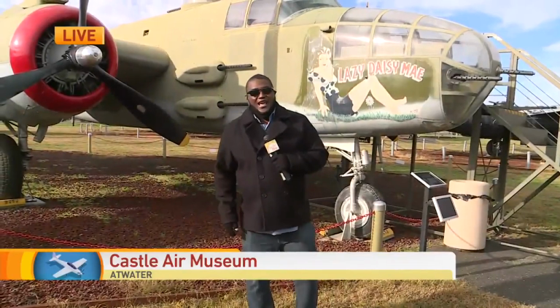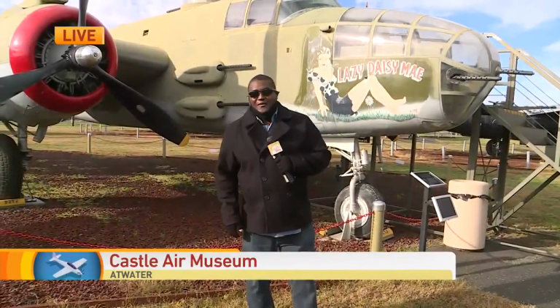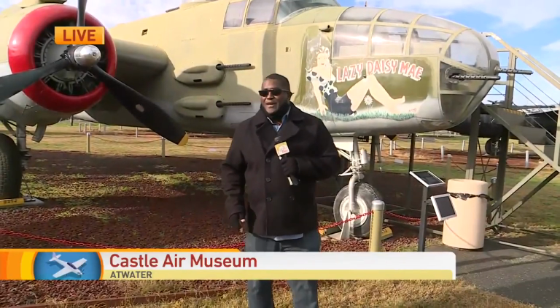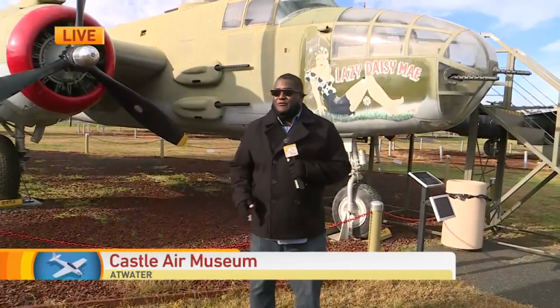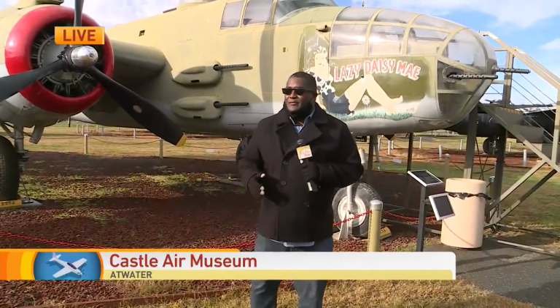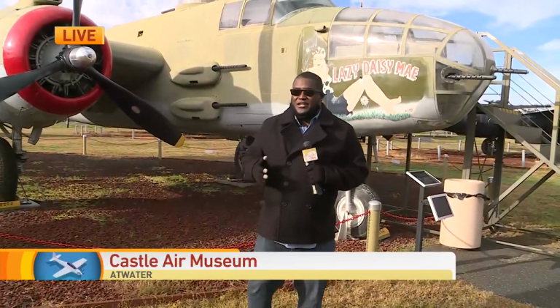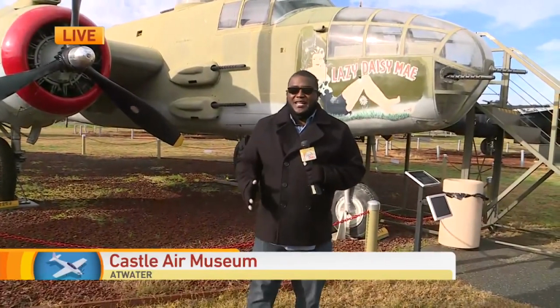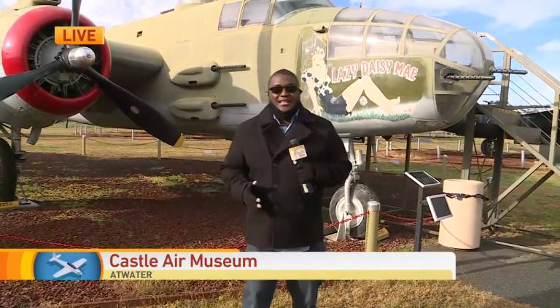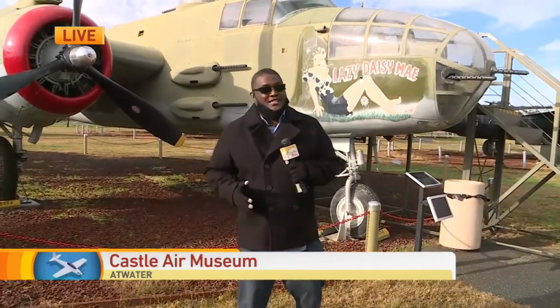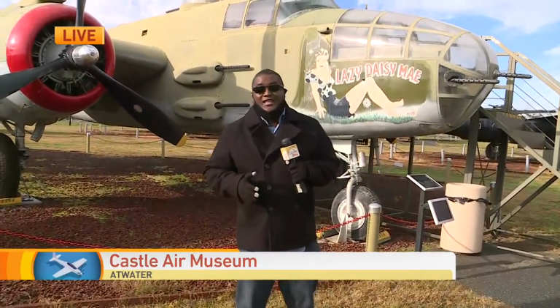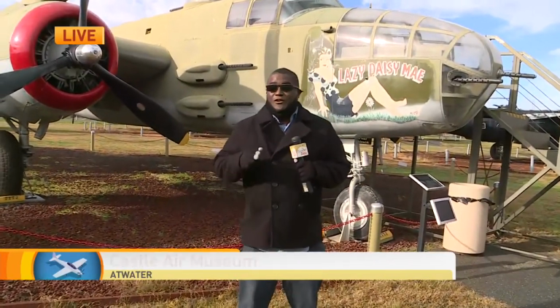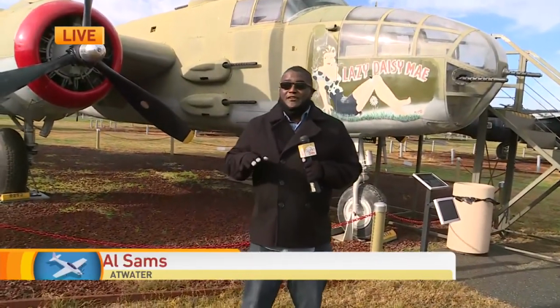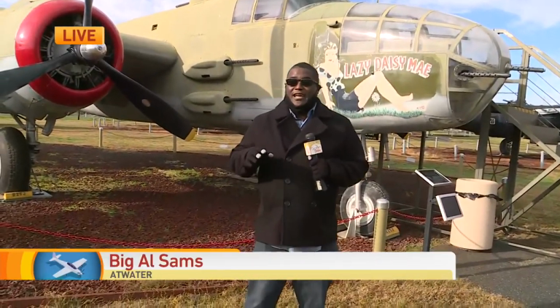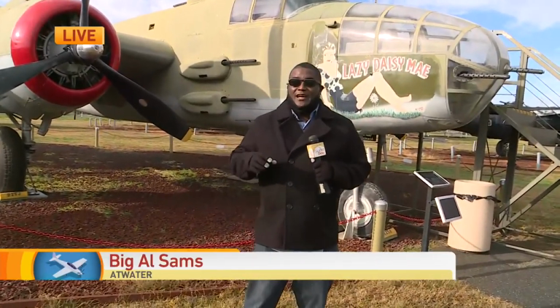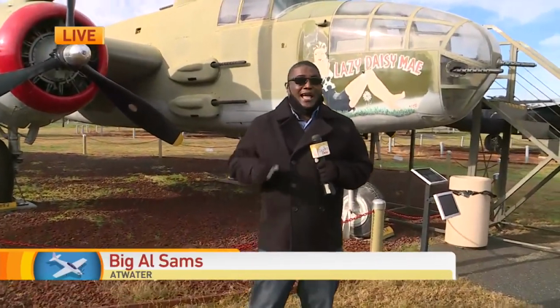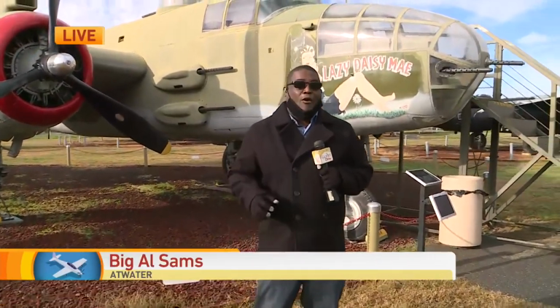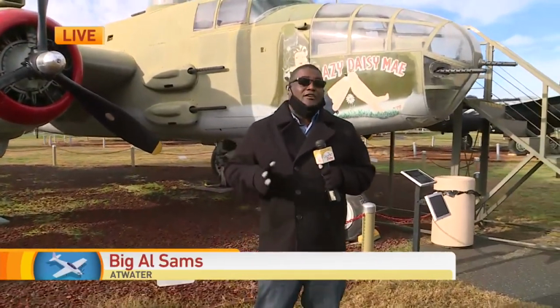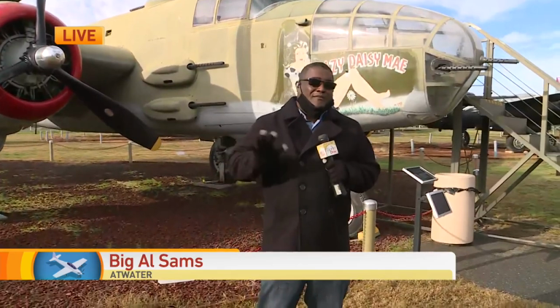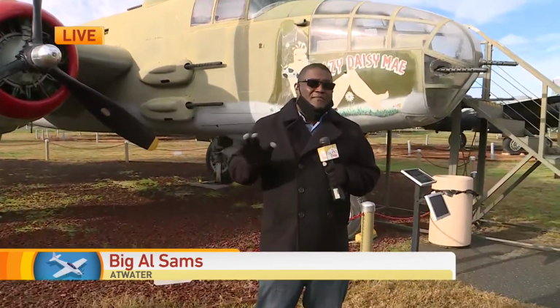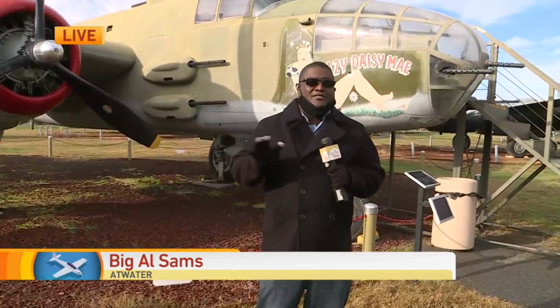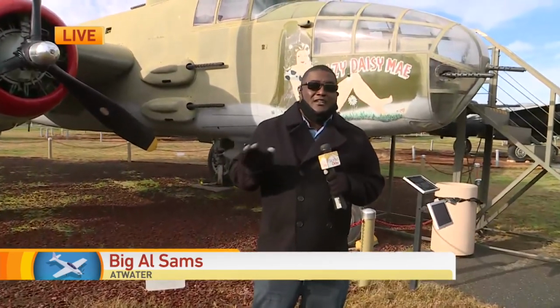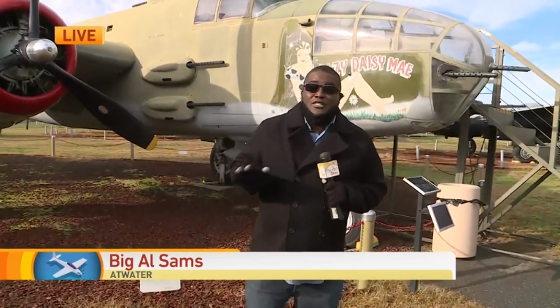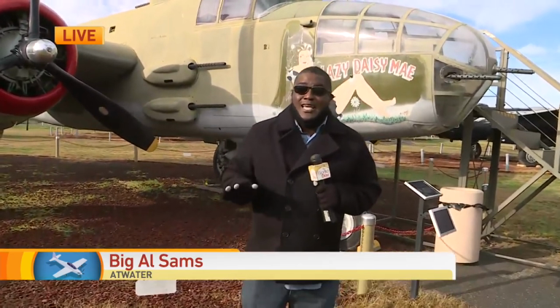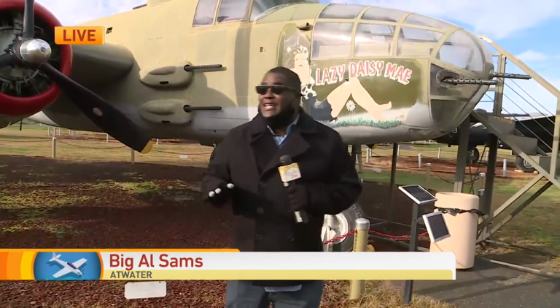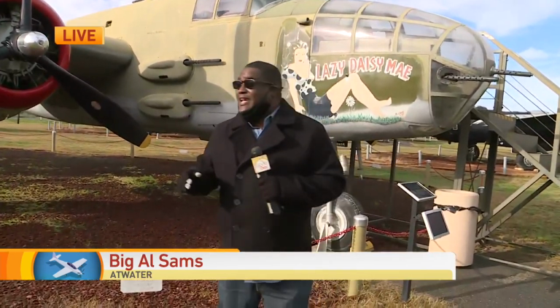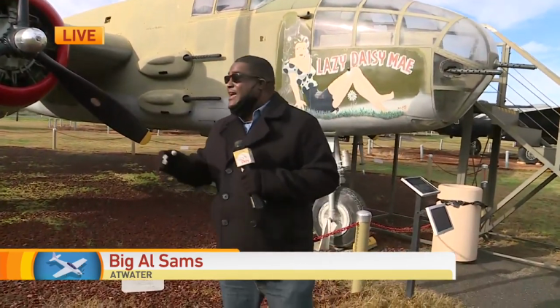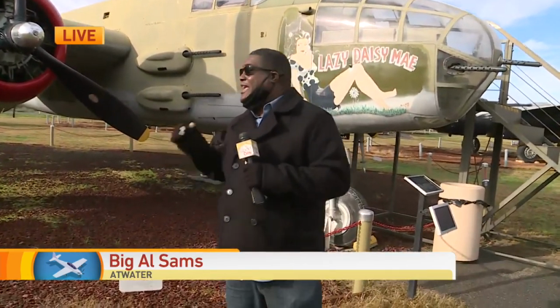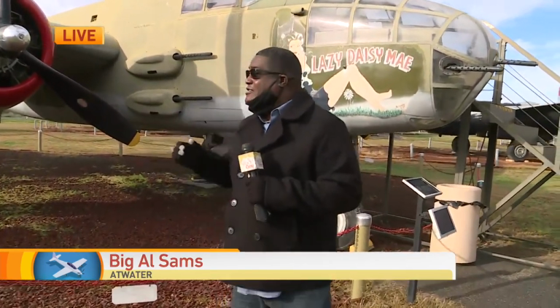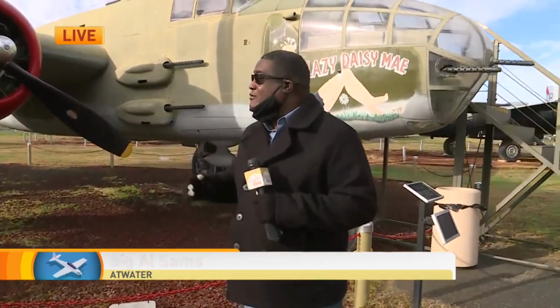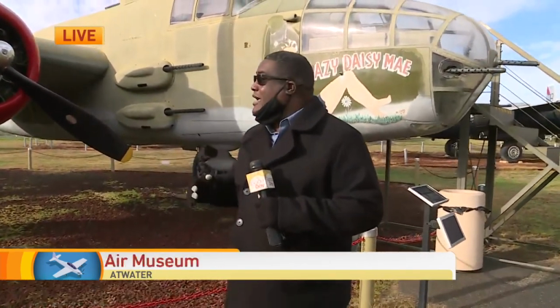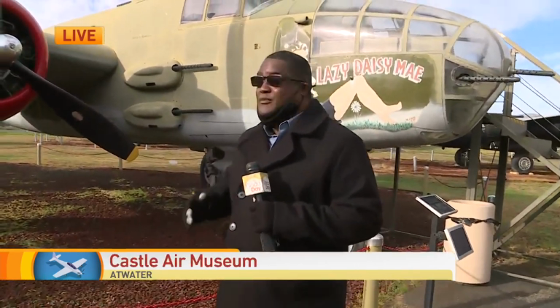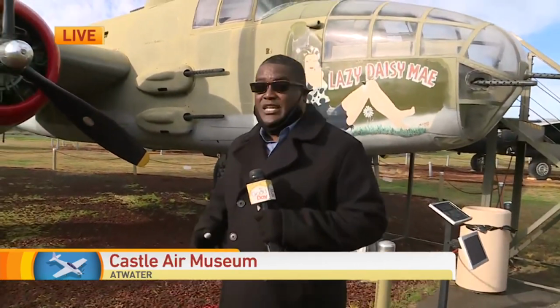And we're back. Welcome back to Good Day. We're here in Atwater, about five miles outside of Merced, here at the Castle Air Museum.